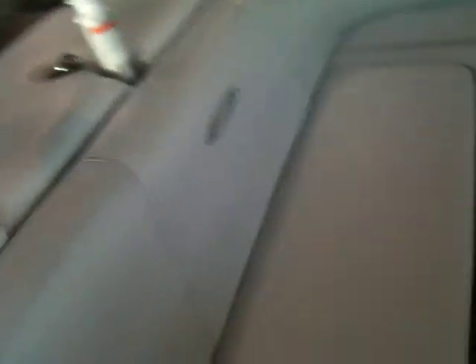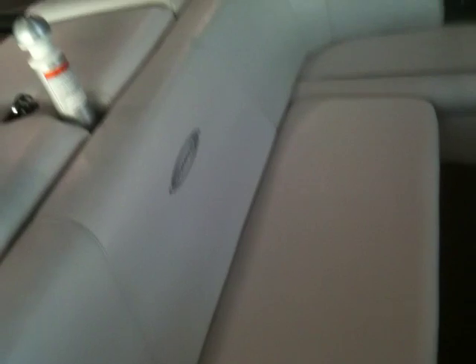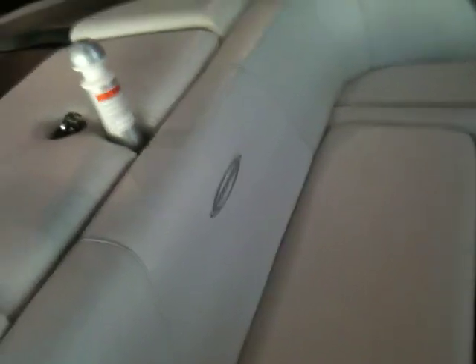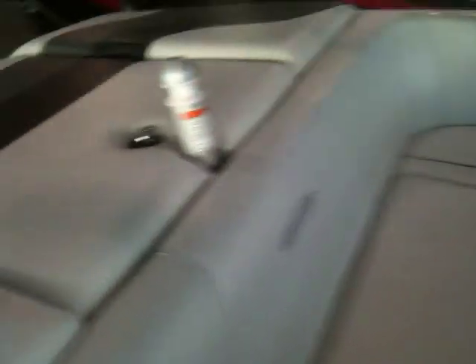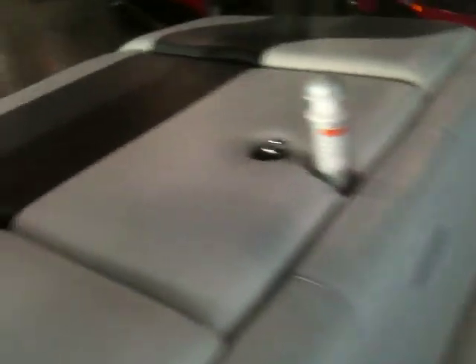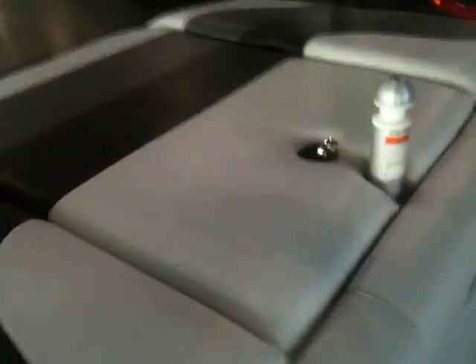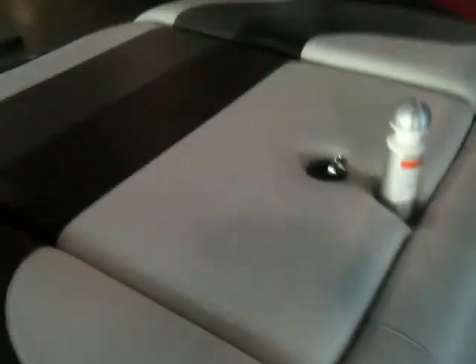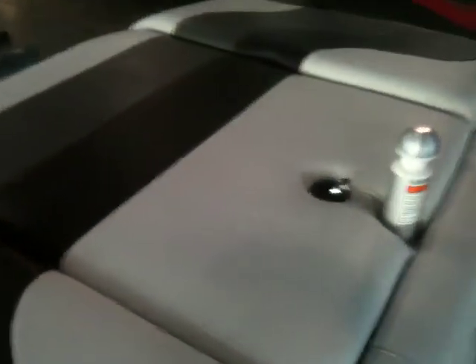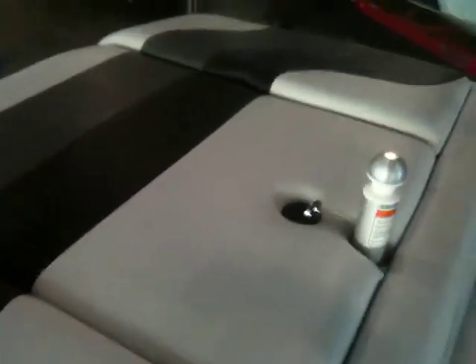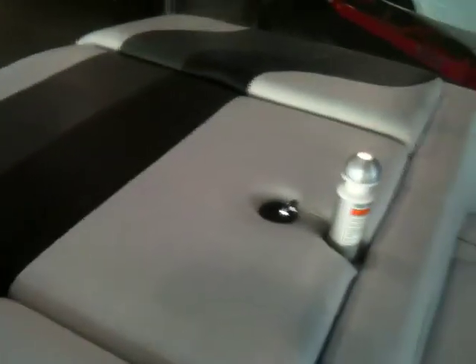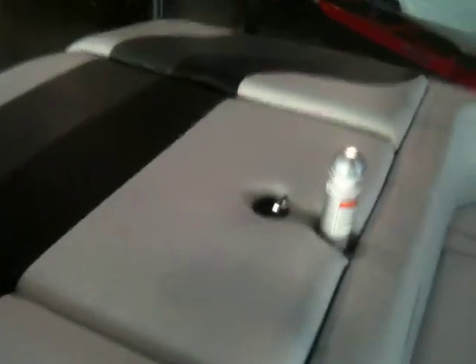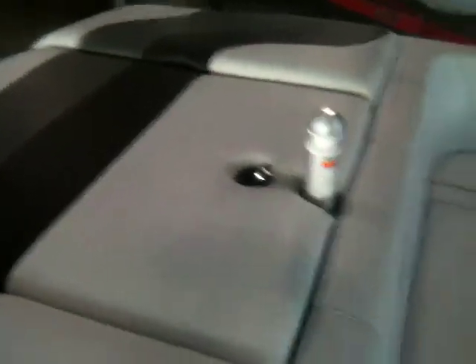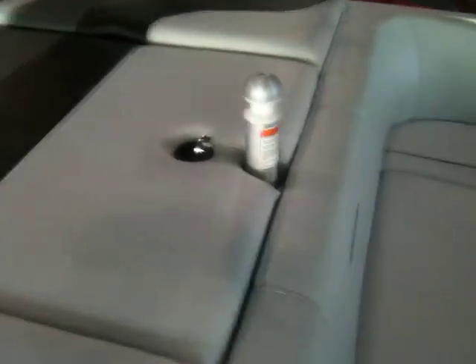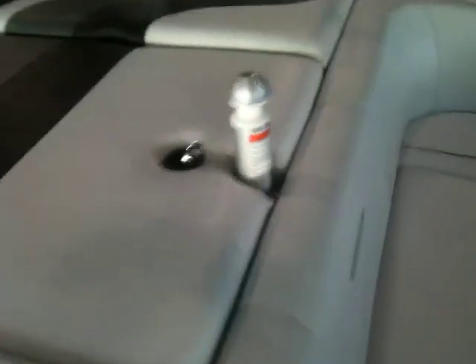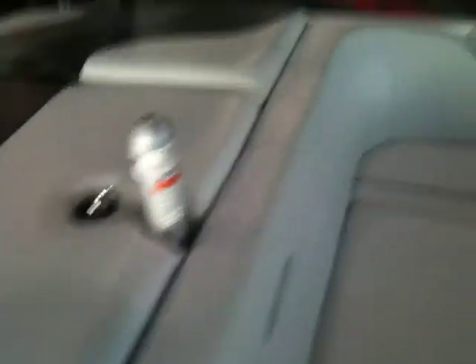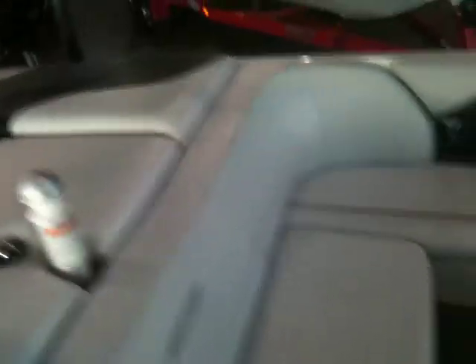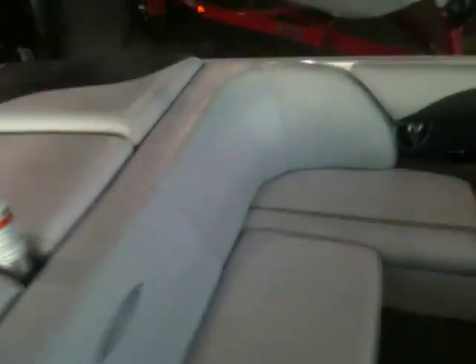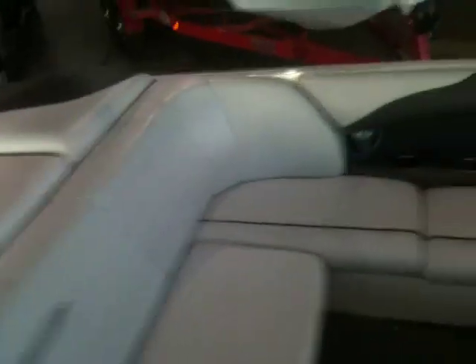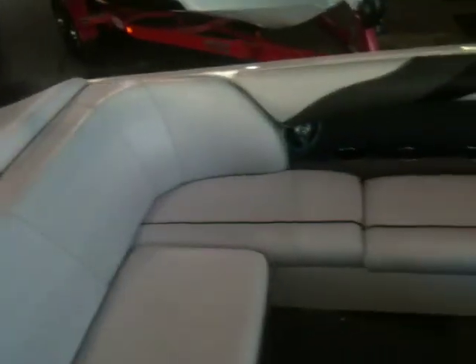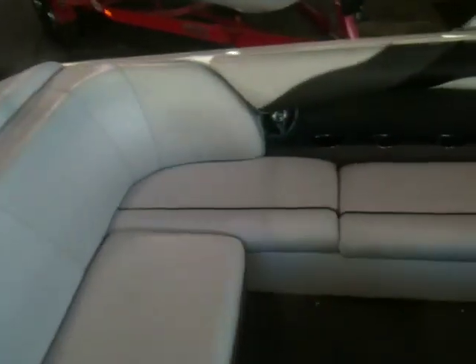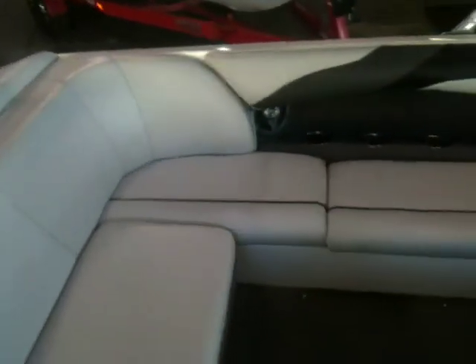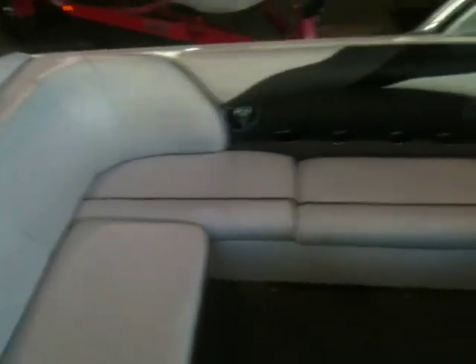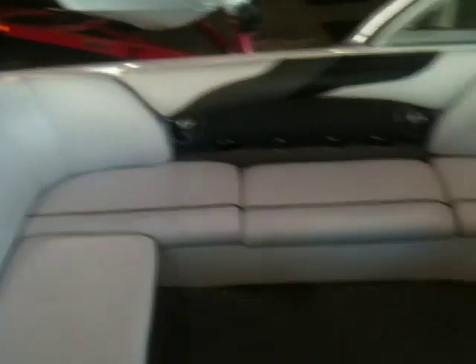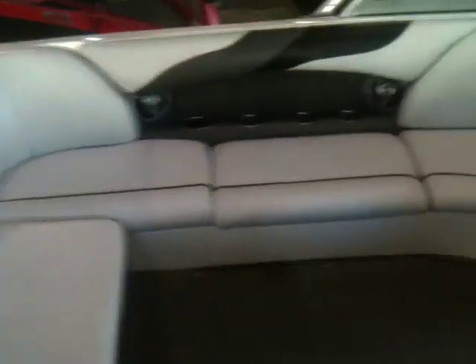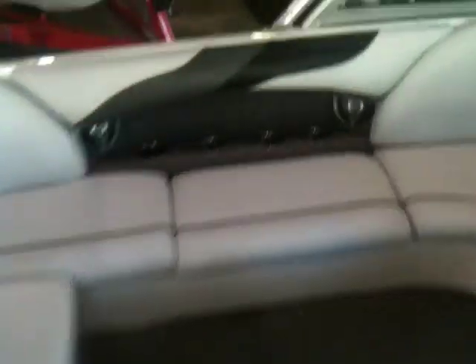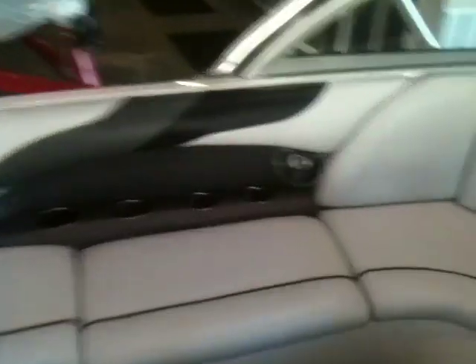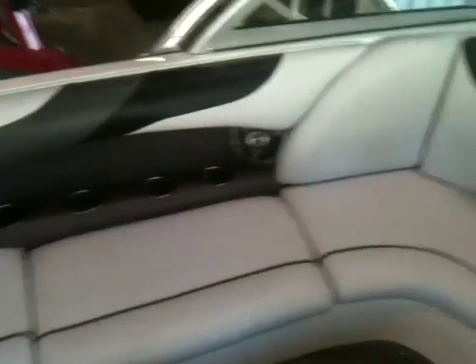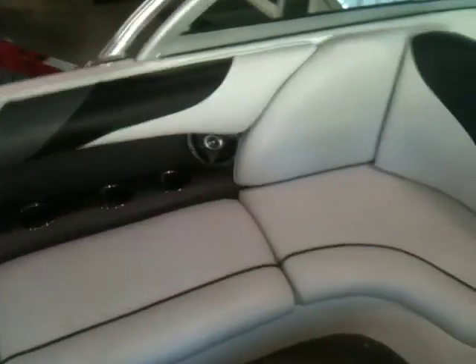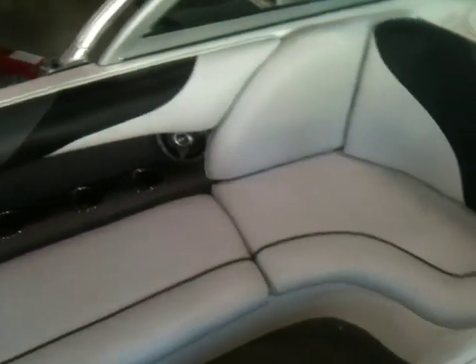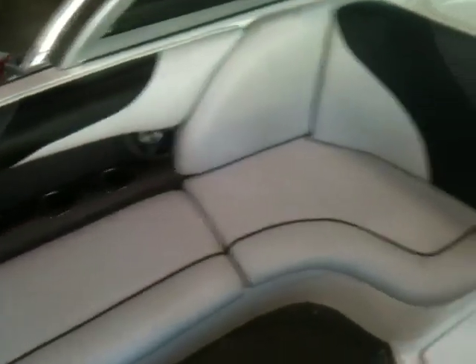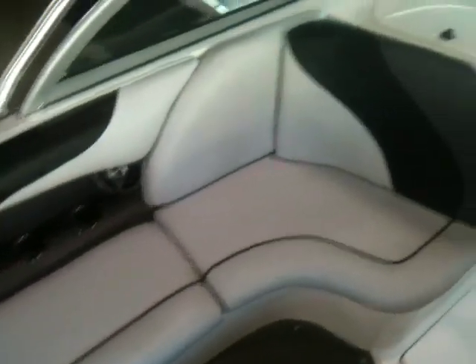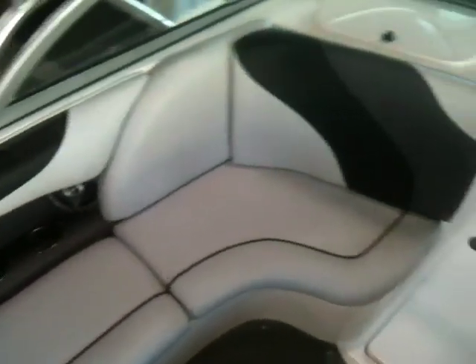There's not so much as a pinhole in this upholstery. Arguably the cleanest 2007 we've had.